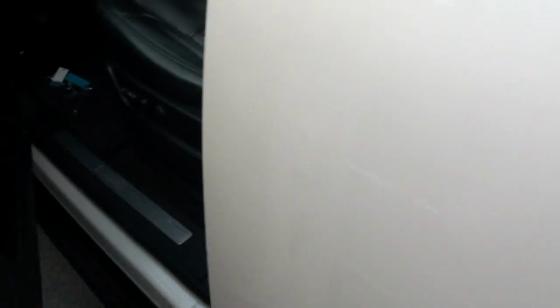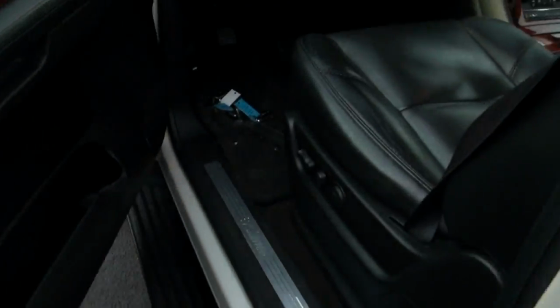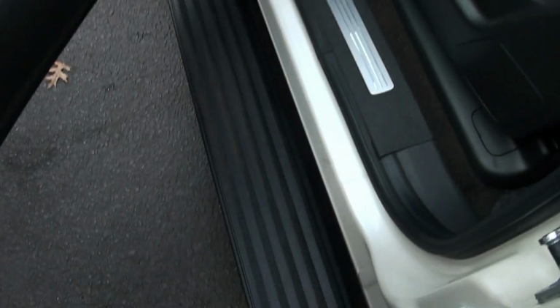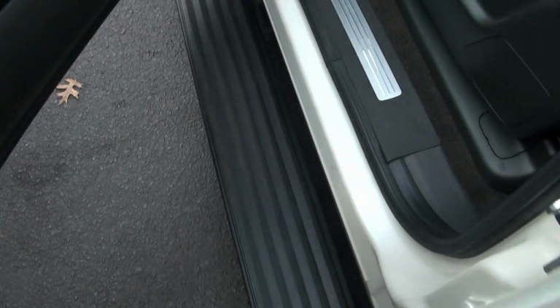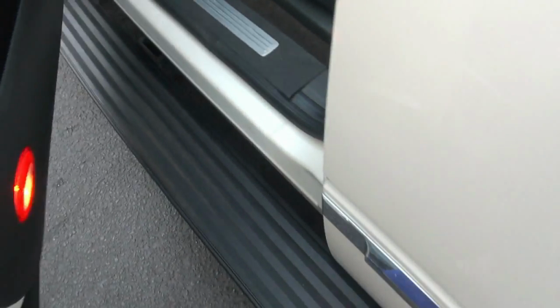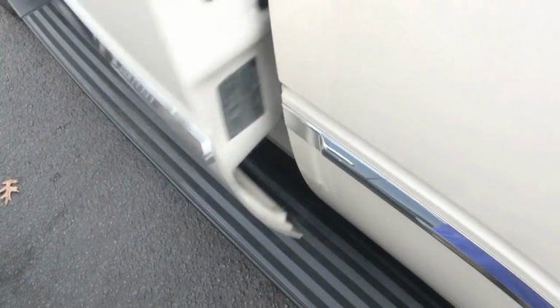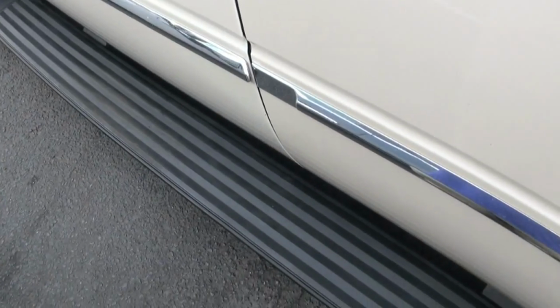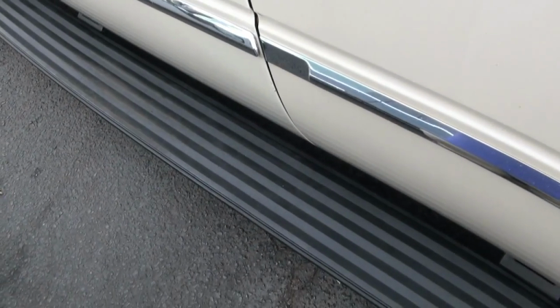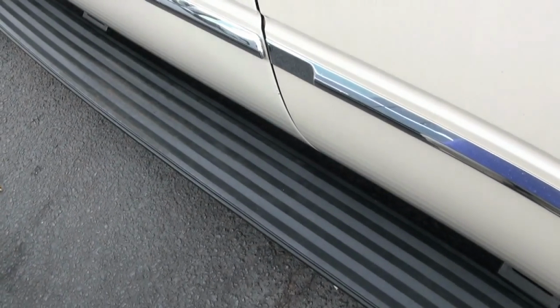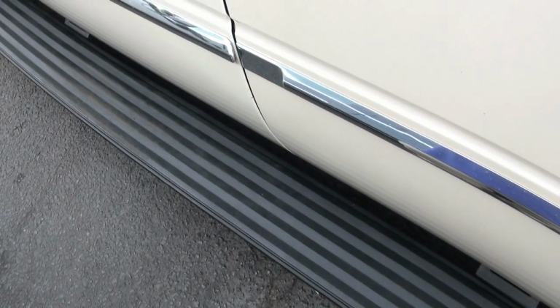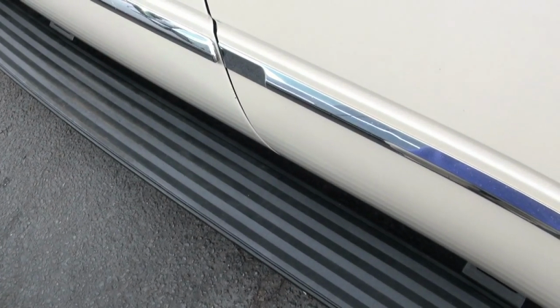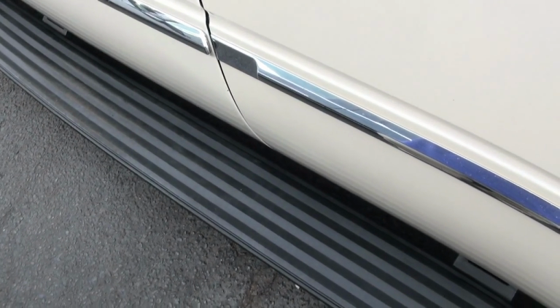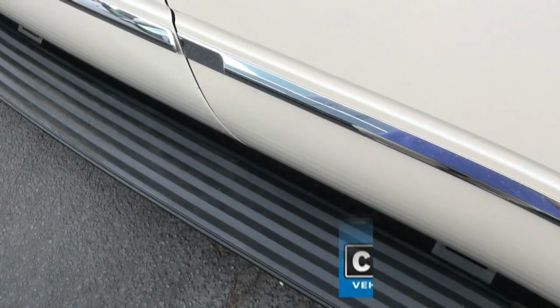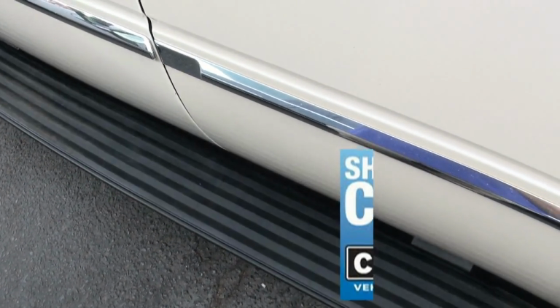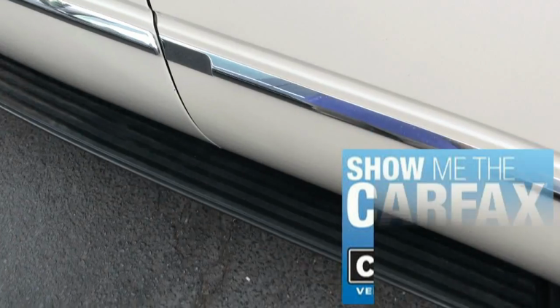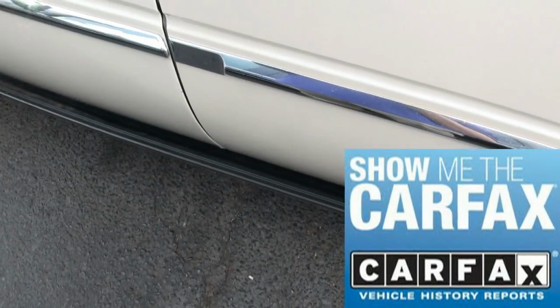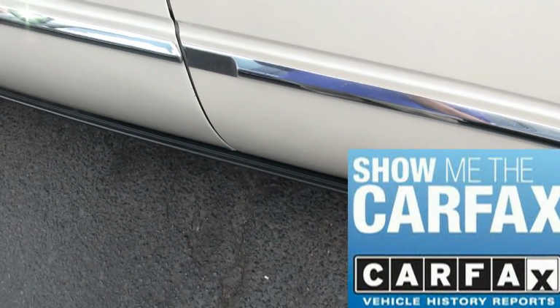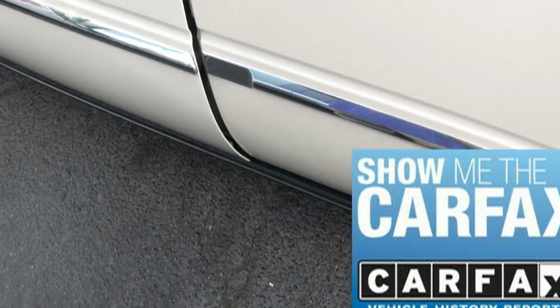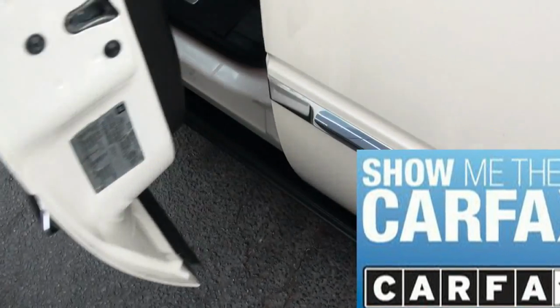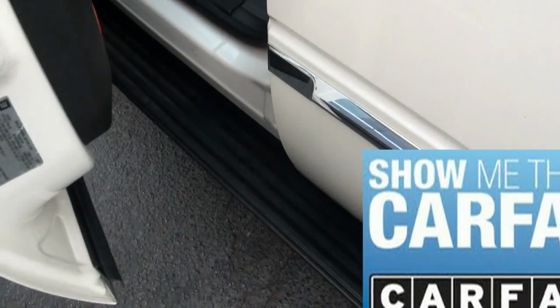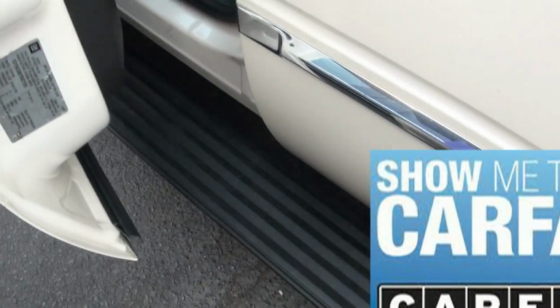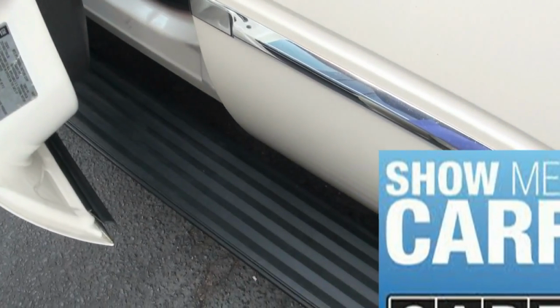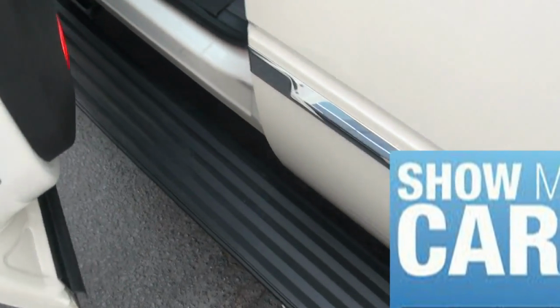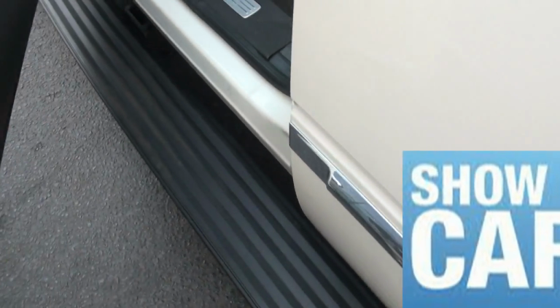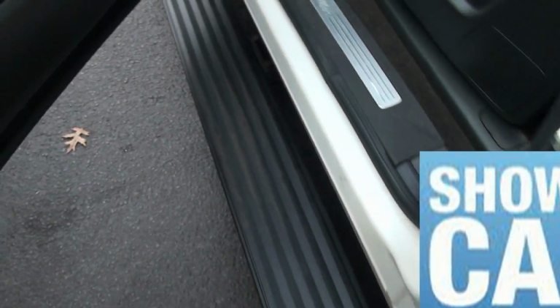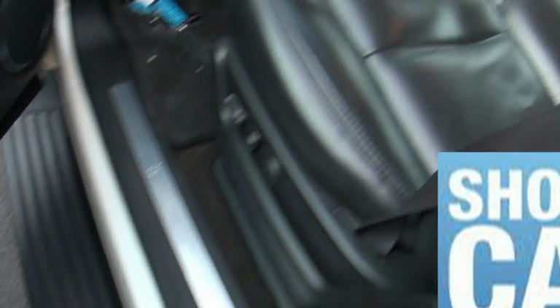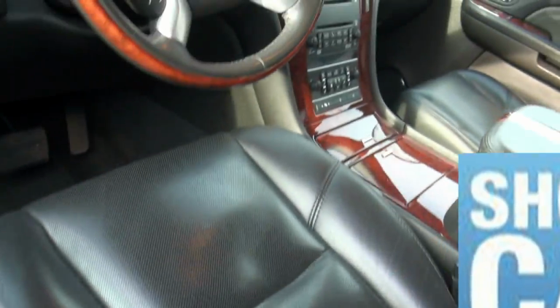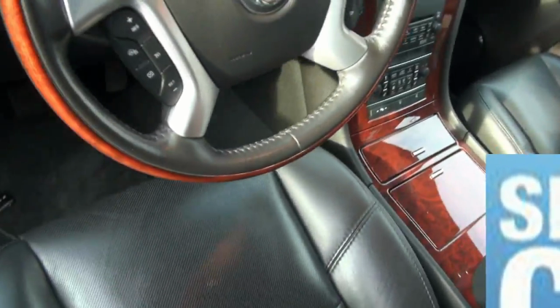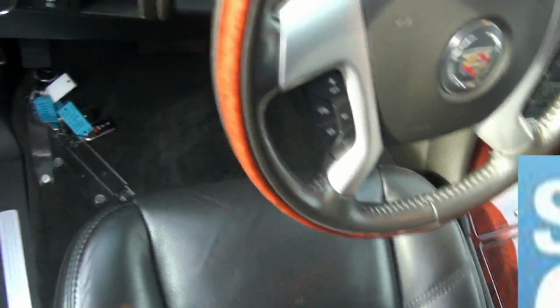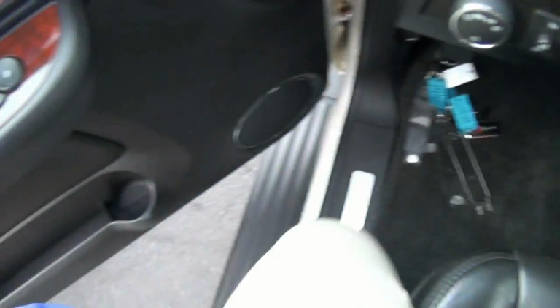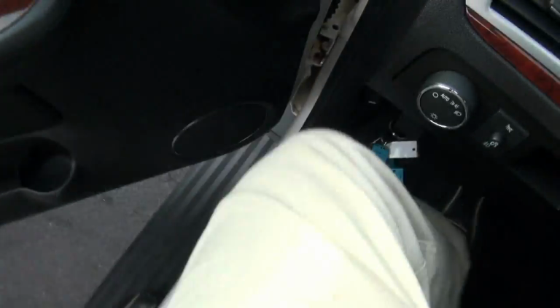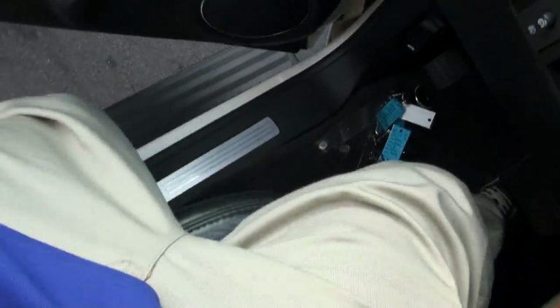Let's pull this one out. This one also has the retractable running boards, which is a nice feature. I like that — definitely pretty cool as you get in and out of the vehicle. It's a big help.